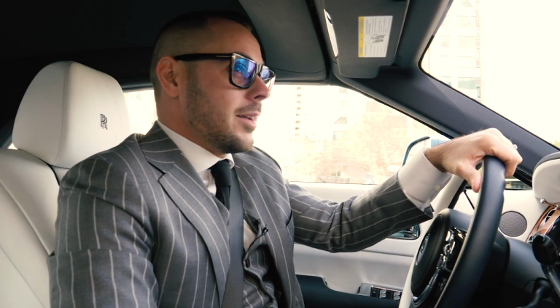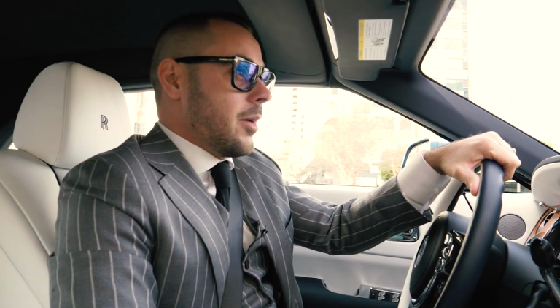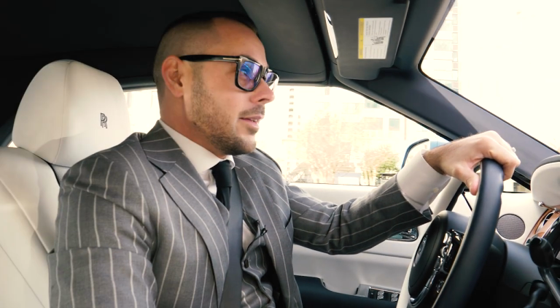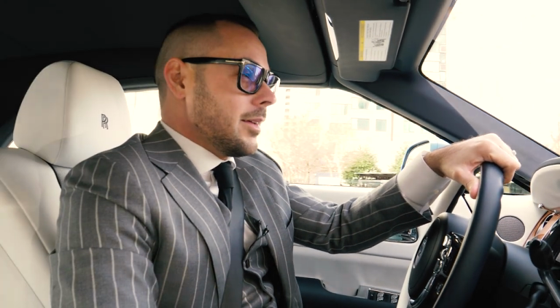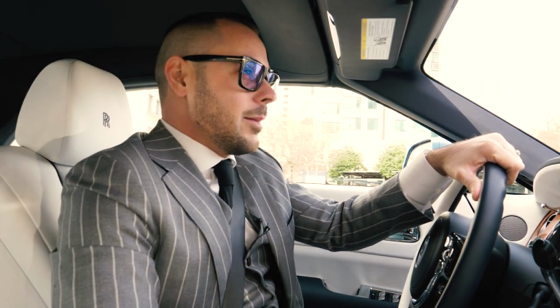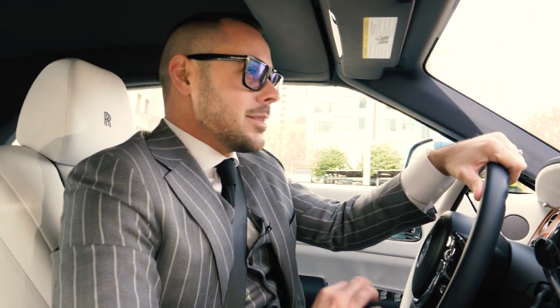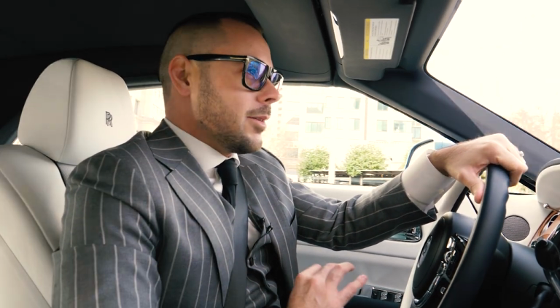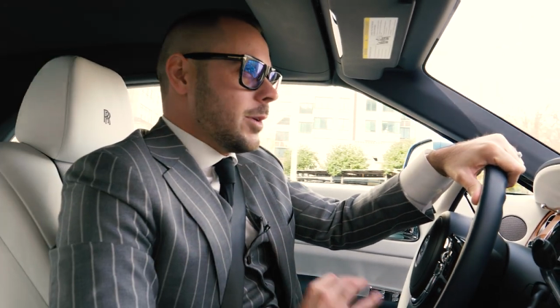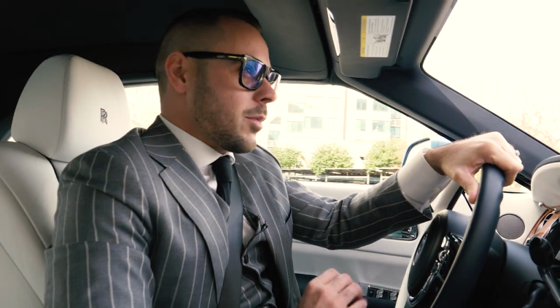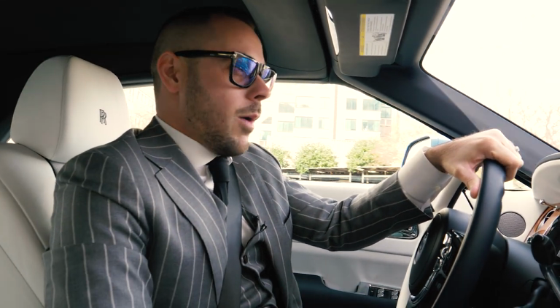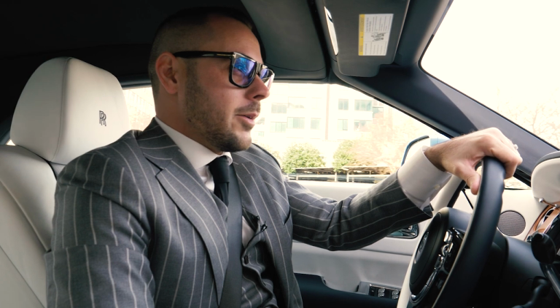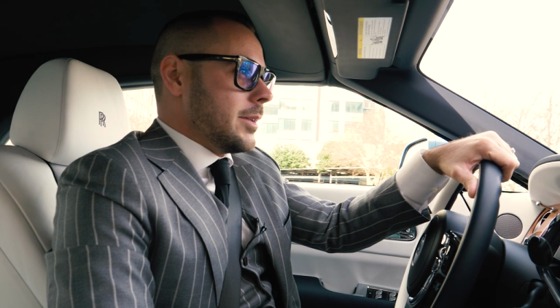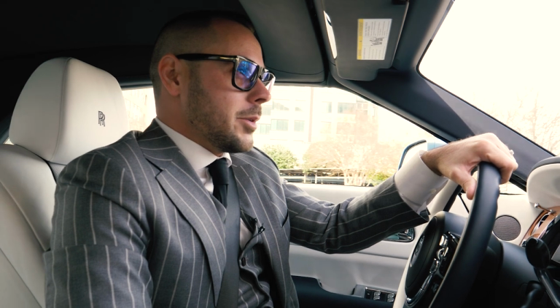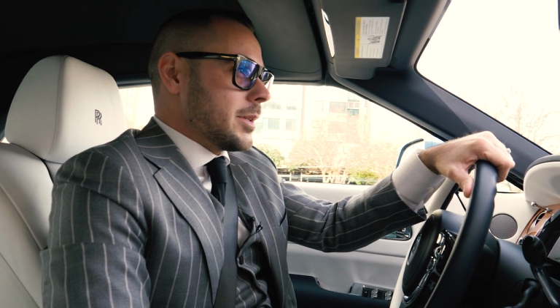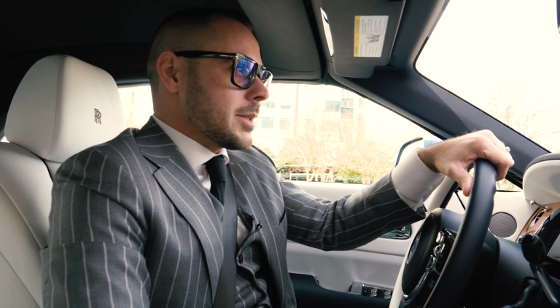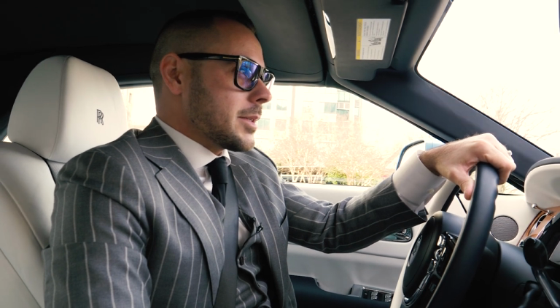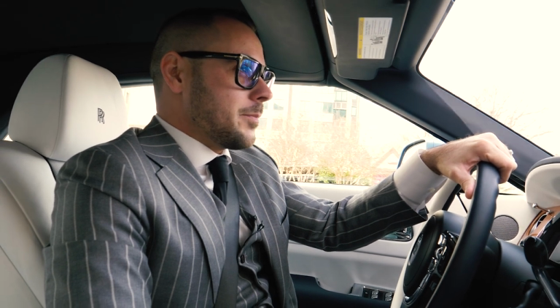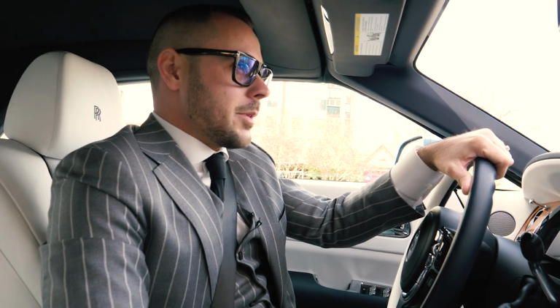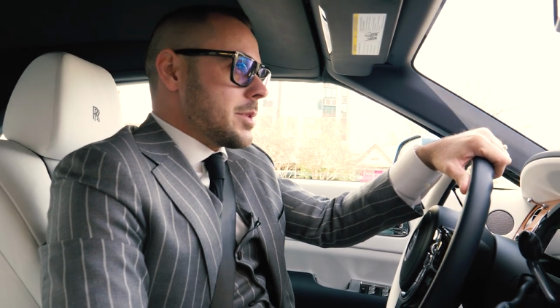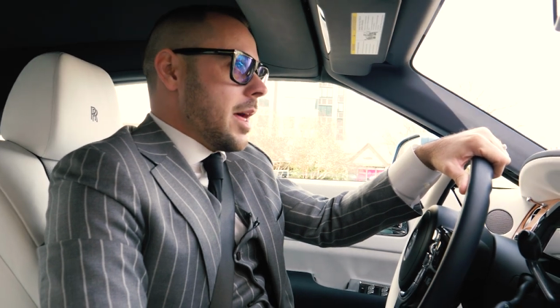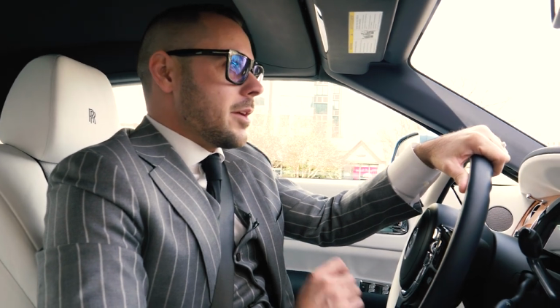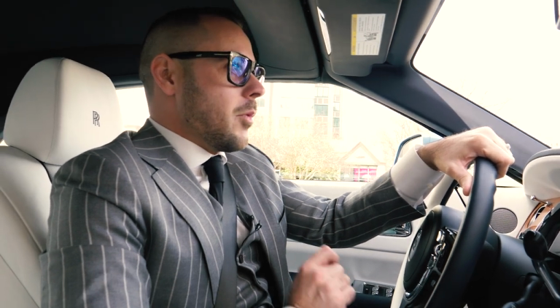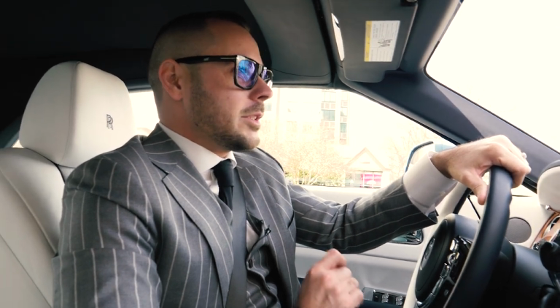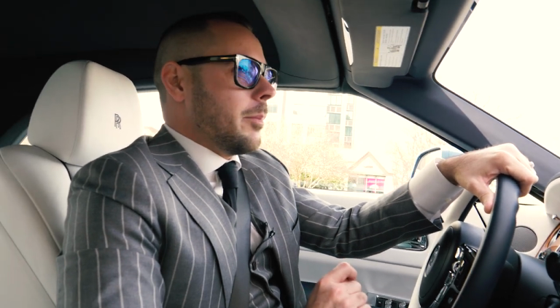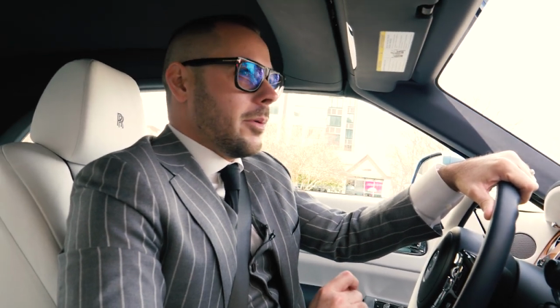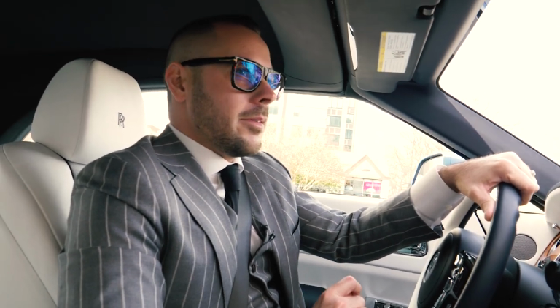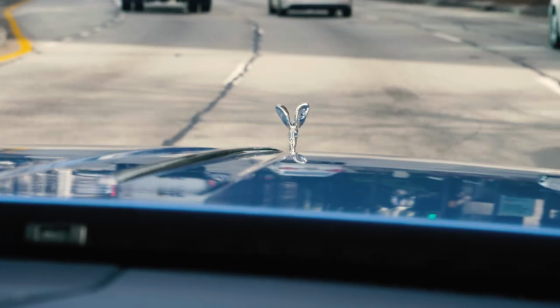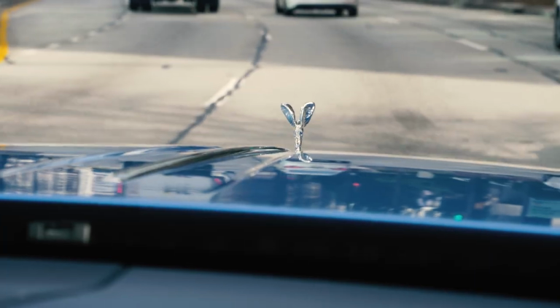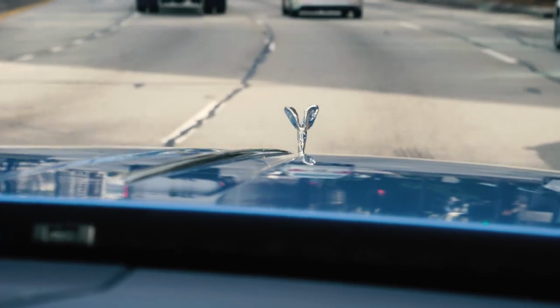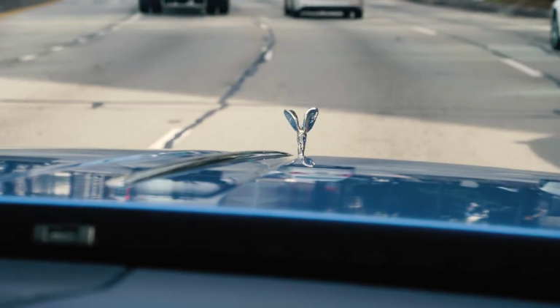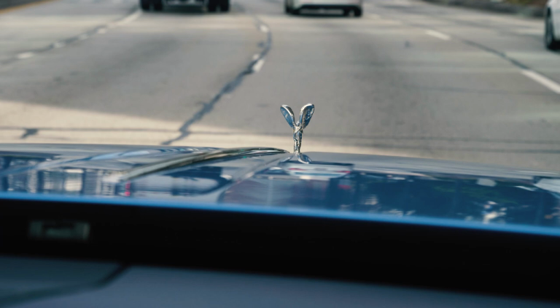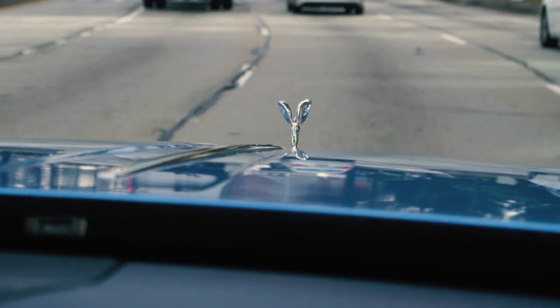Whether you have the top up or down in a Dawn, it's nearly whisper quiet on the interior. There's nothing more supple than the ride quality of a Rolls-Royce.